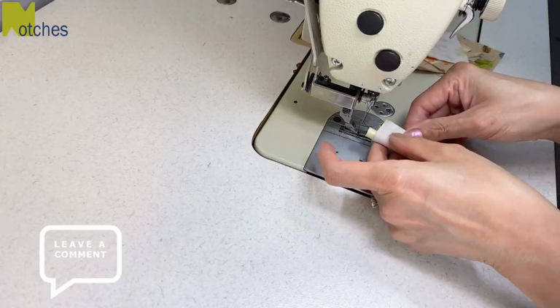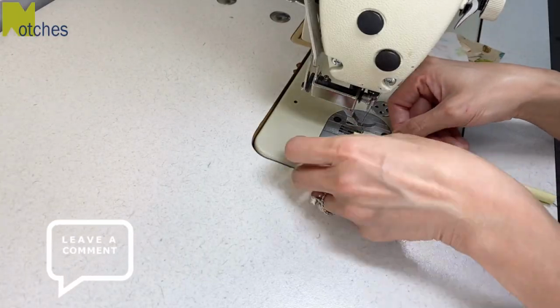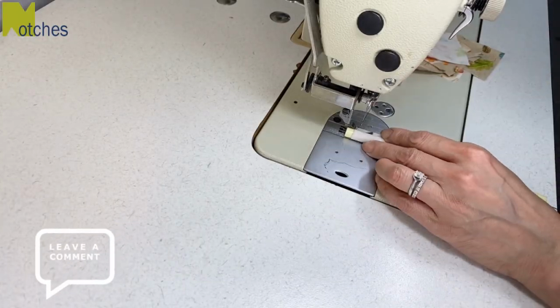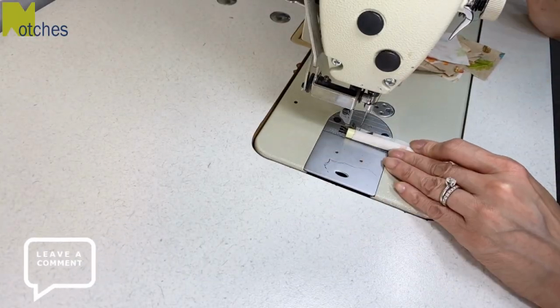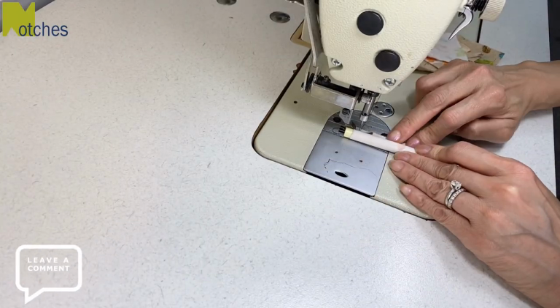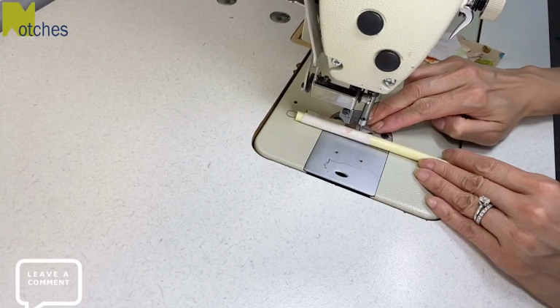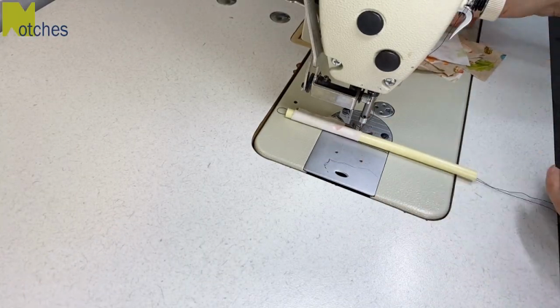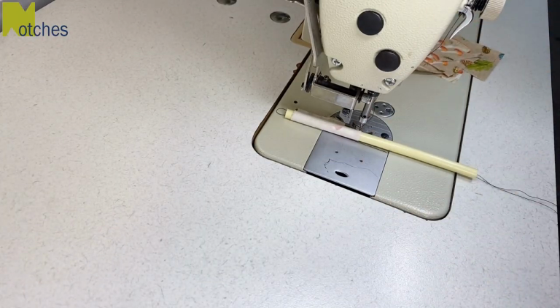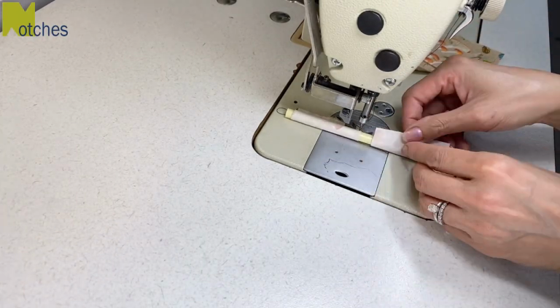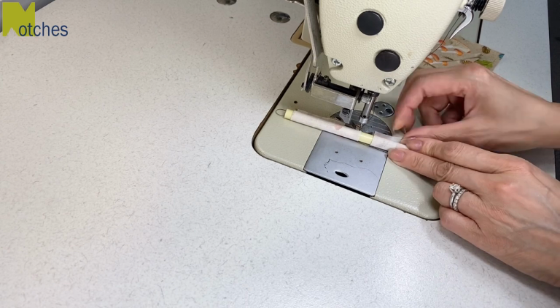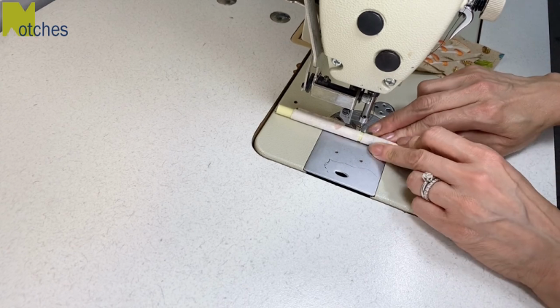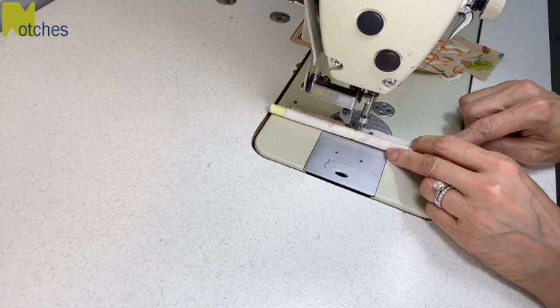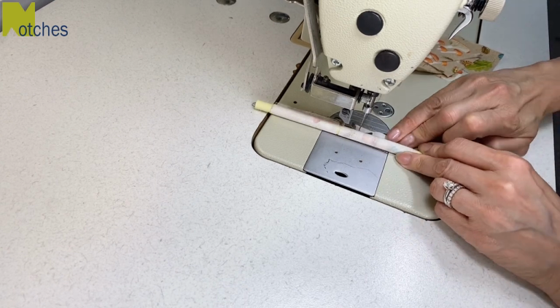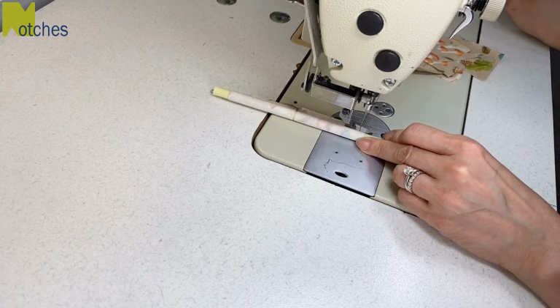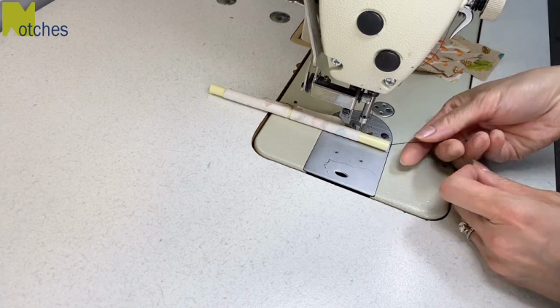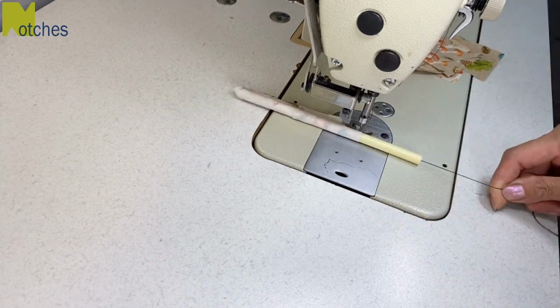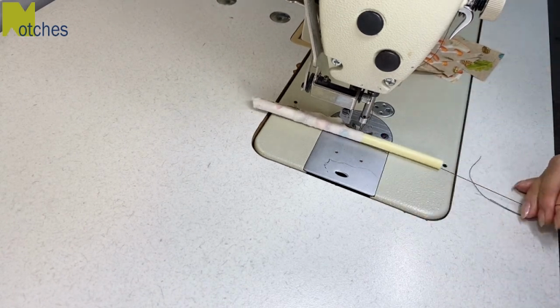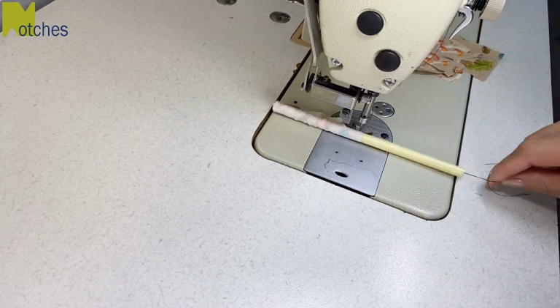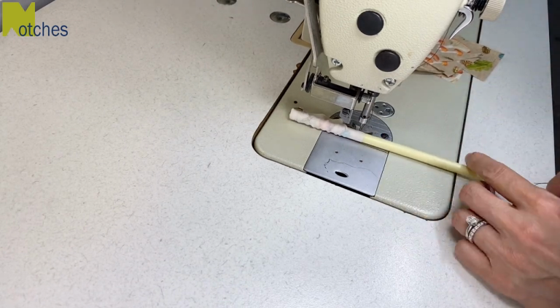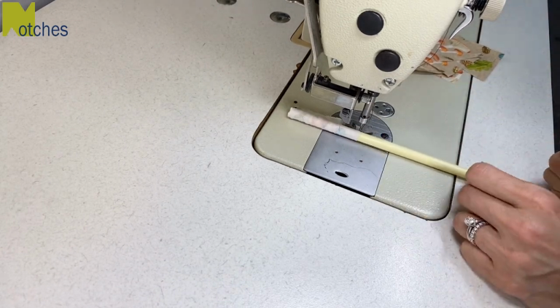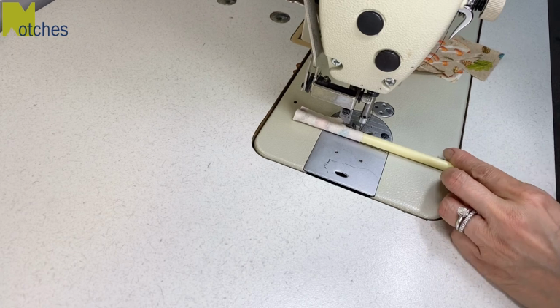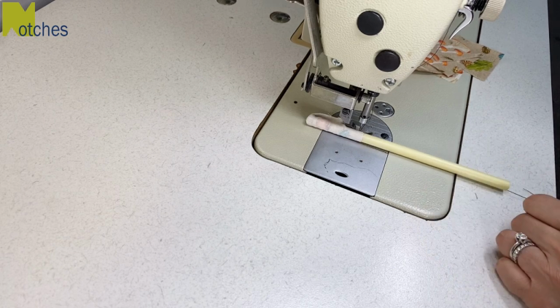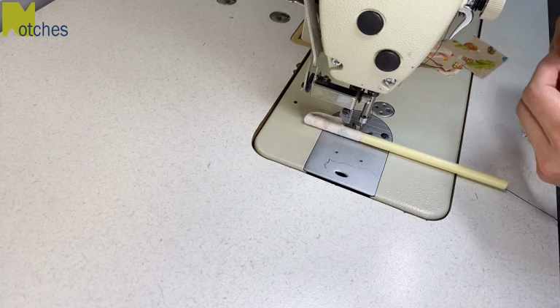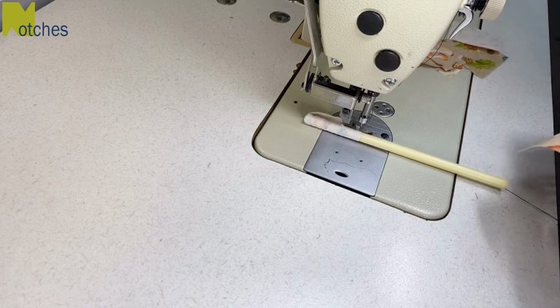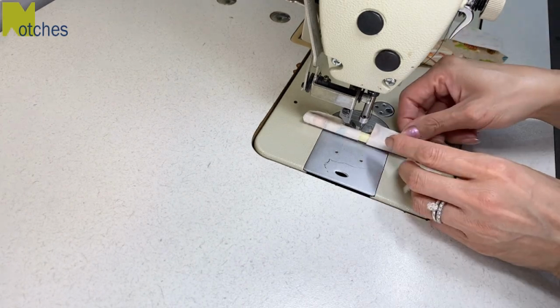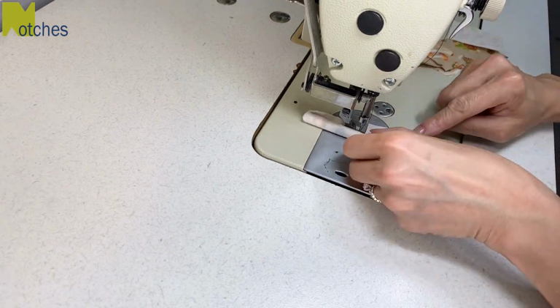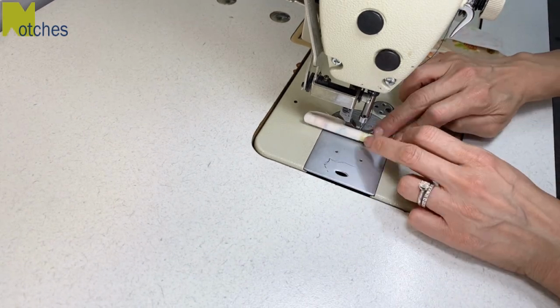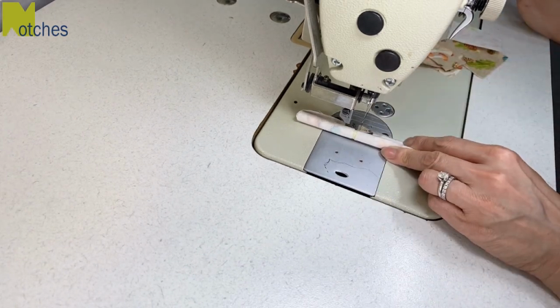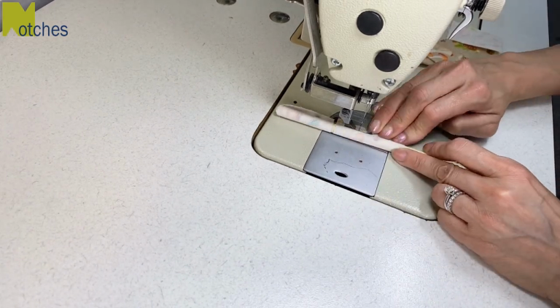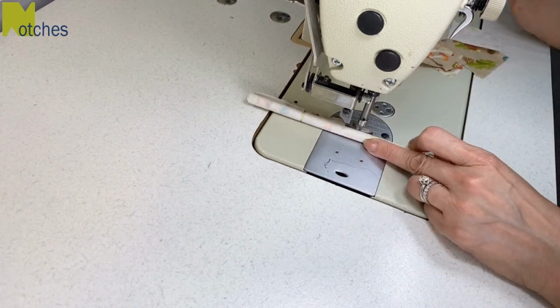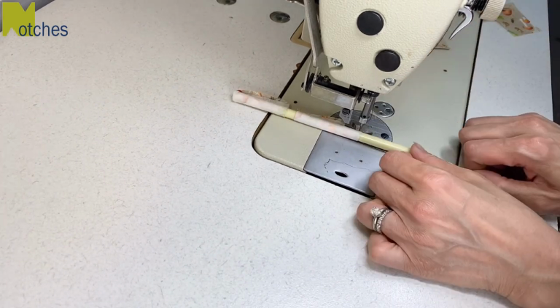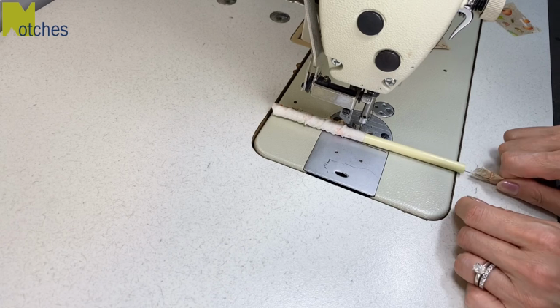To sew the shorter loops, all you need to do is use the same method but just back tack at the start and finish of each piece. These are actually quite fun to do this way and it'll save you quite a bit of time, especially if you have a lot of them to sew.